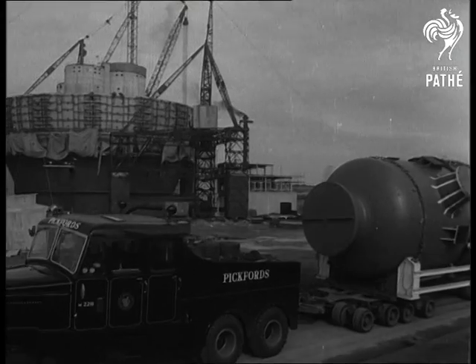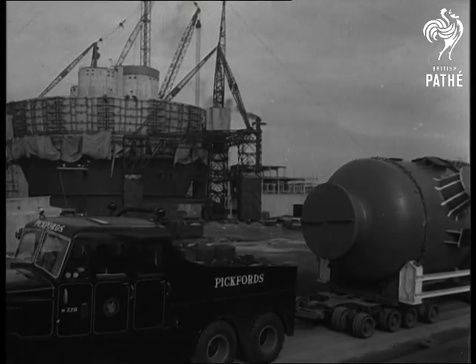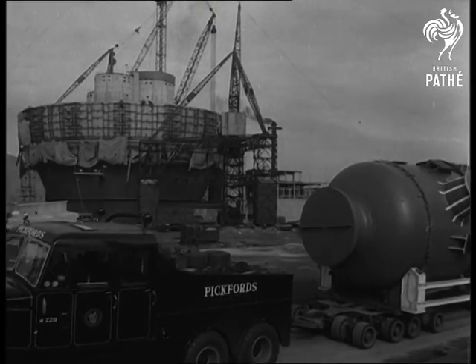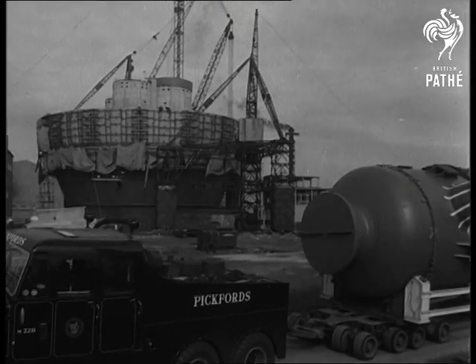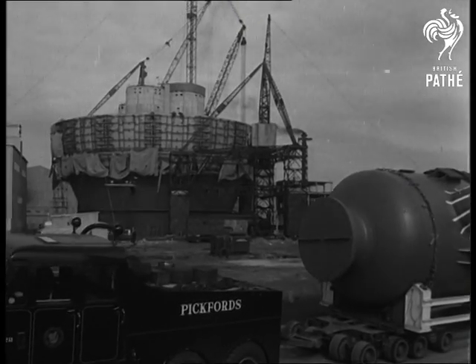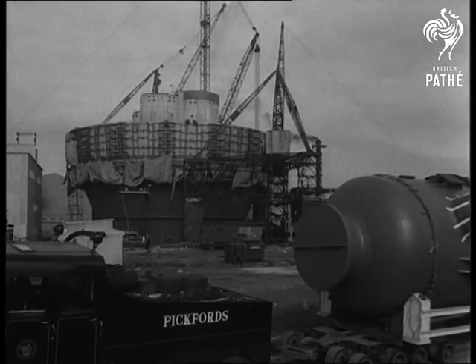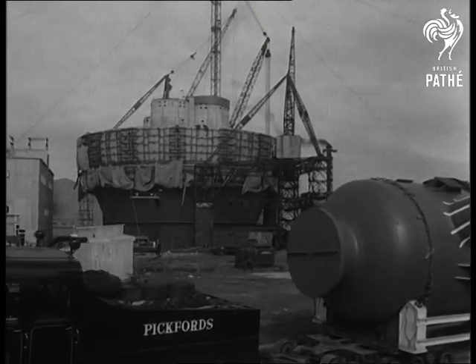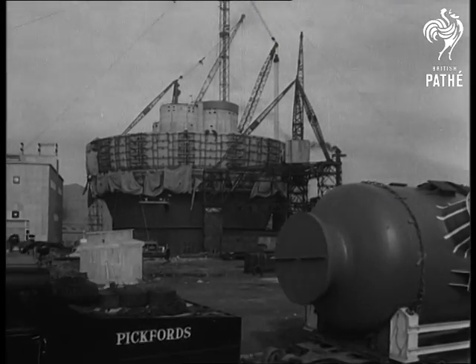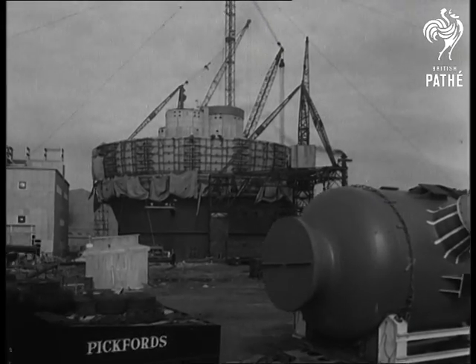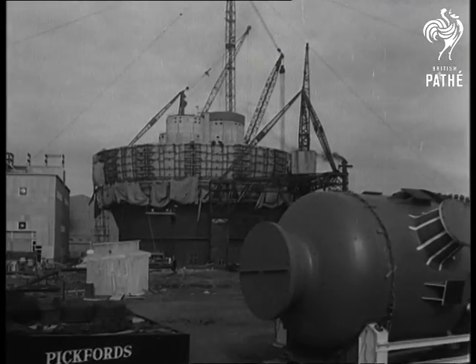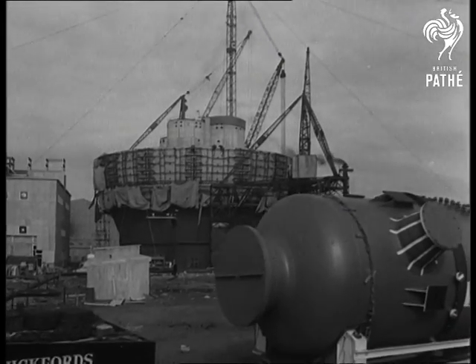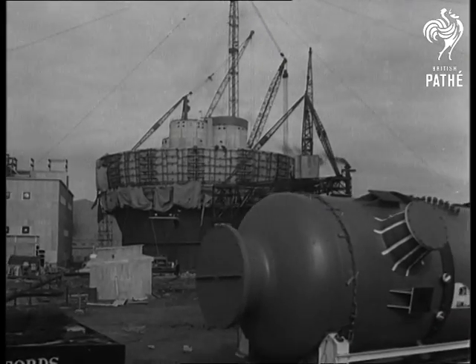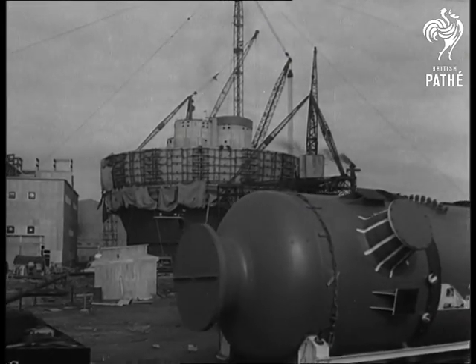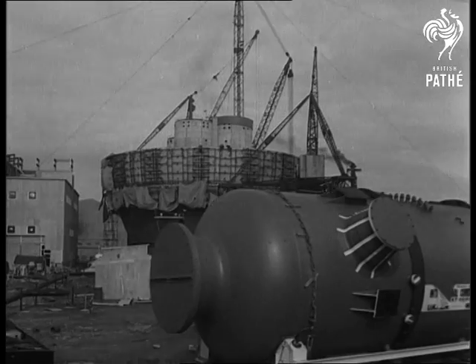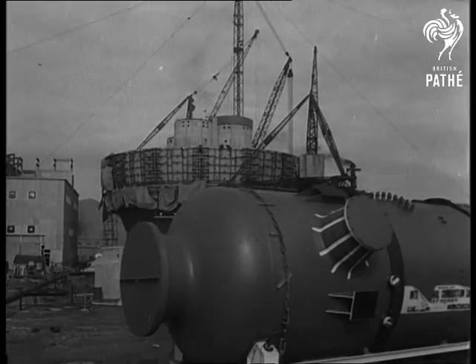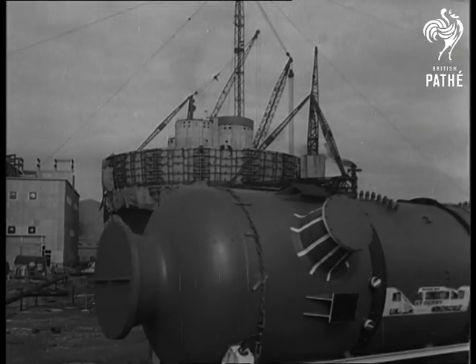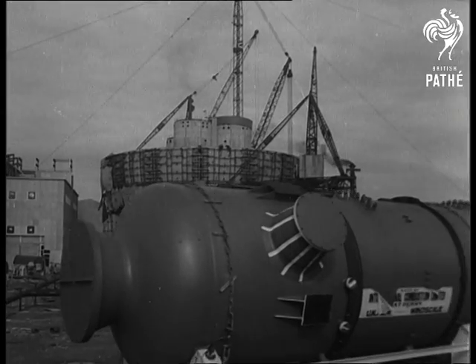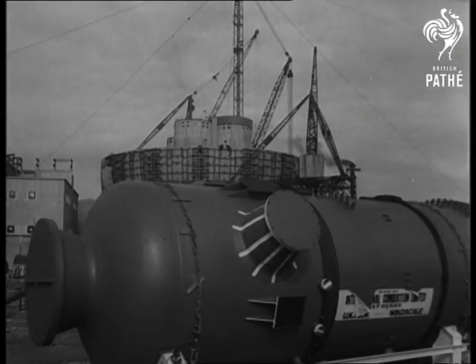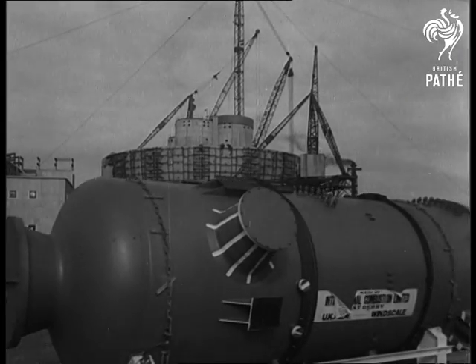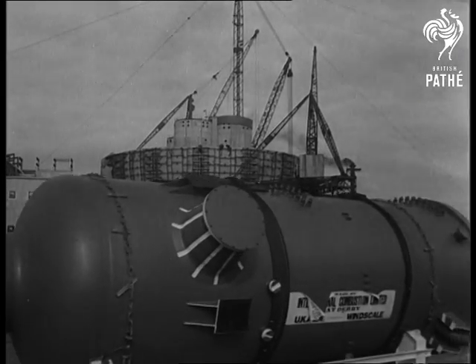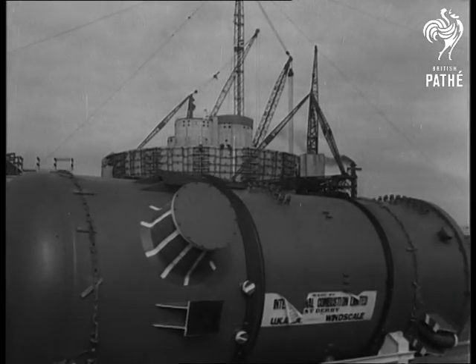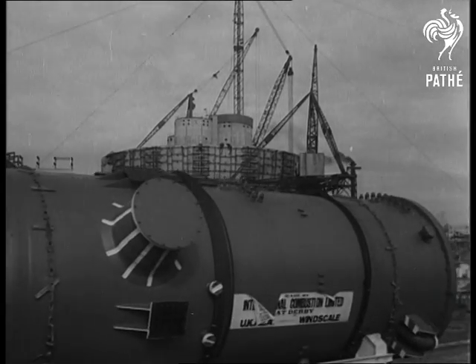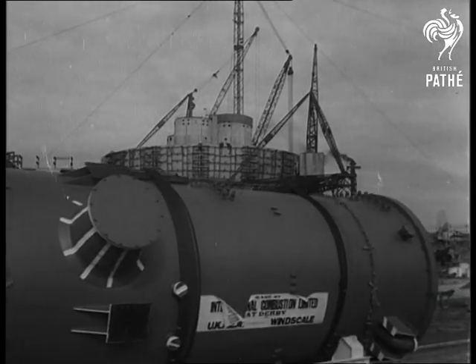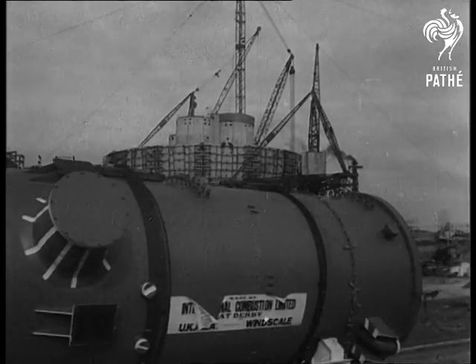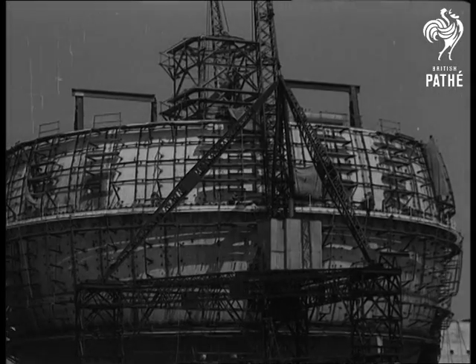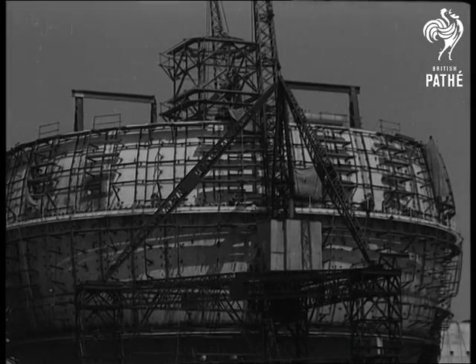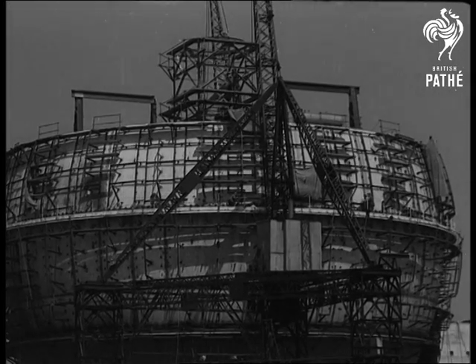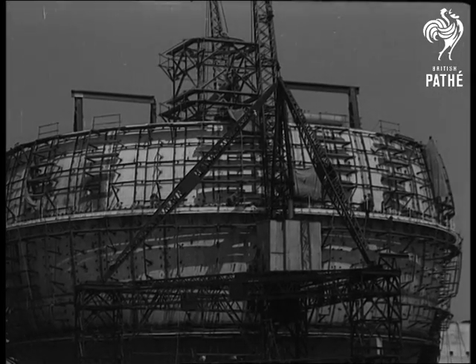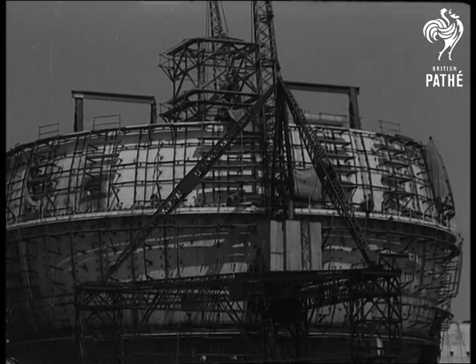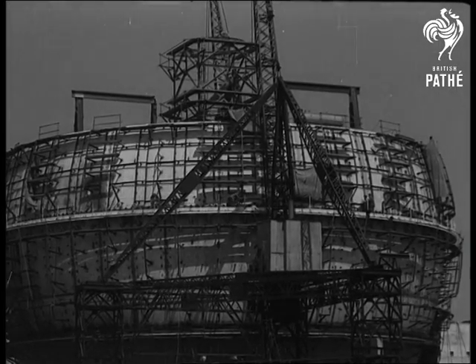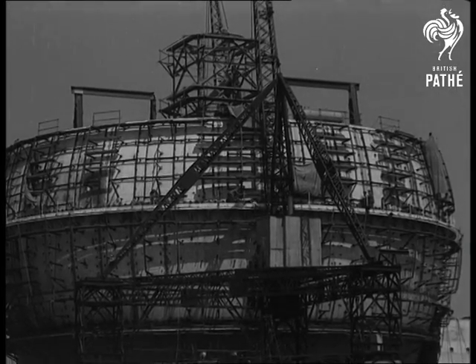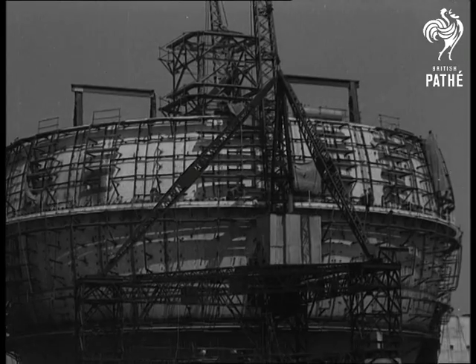Four heat exchangers, each made in three sections, were brought to the site to be put into the reactor. That's putting it in very simple terms, but it took a lot of difficult manipulating to accomplish it.